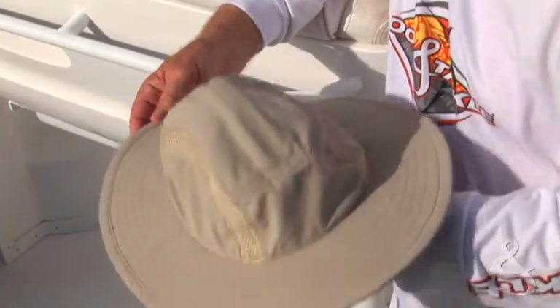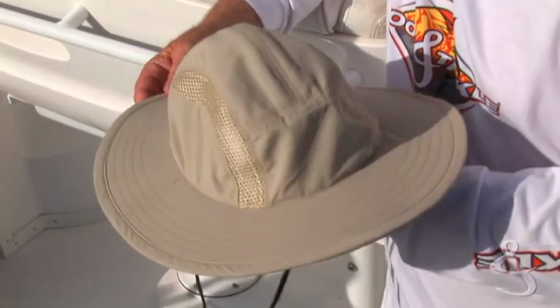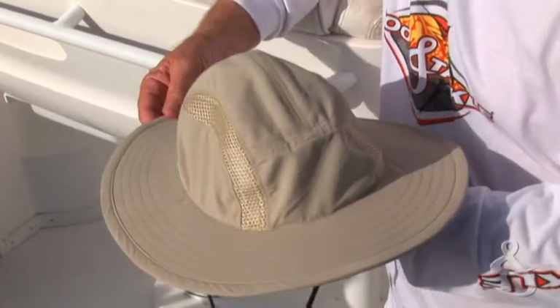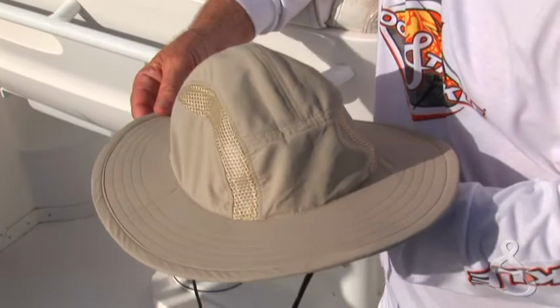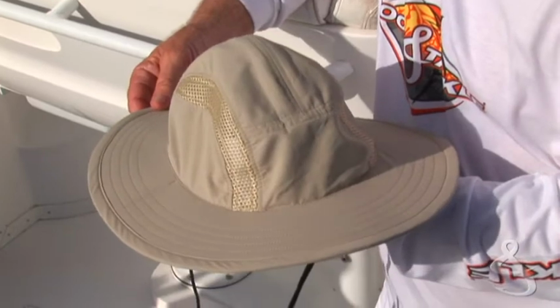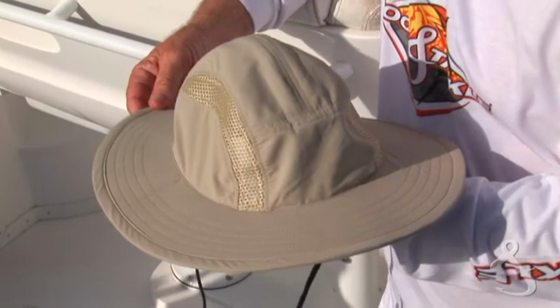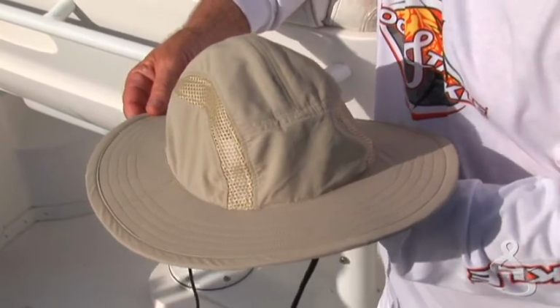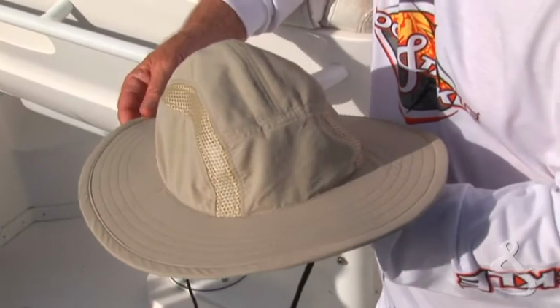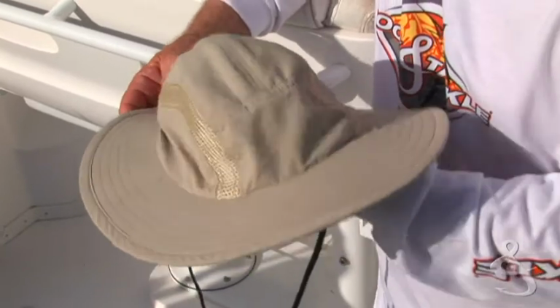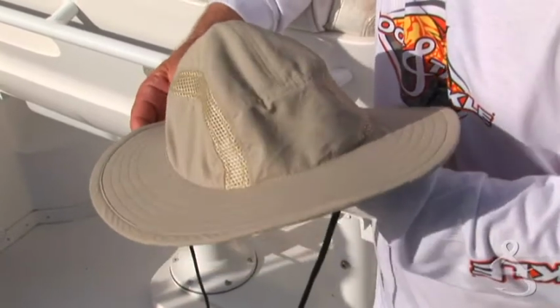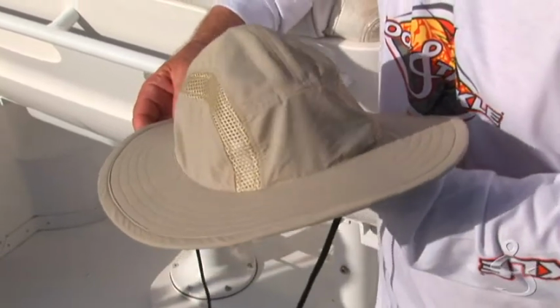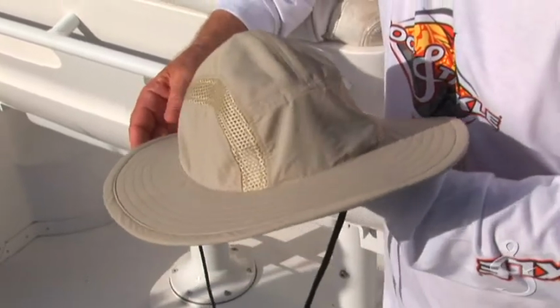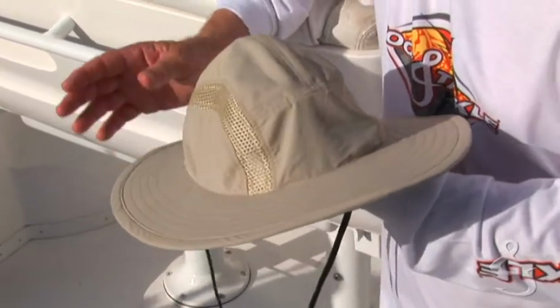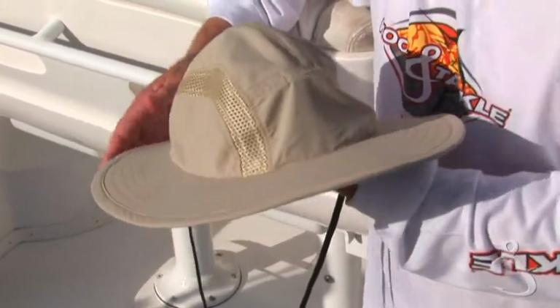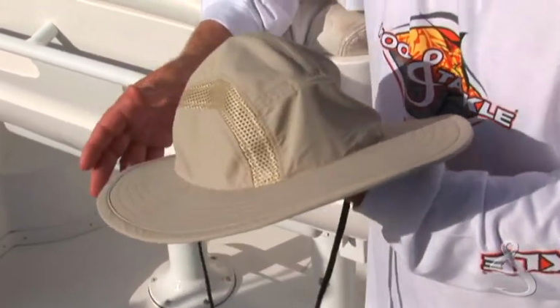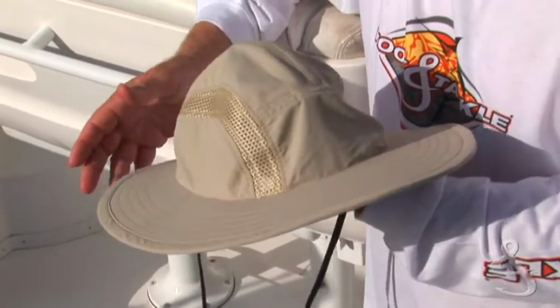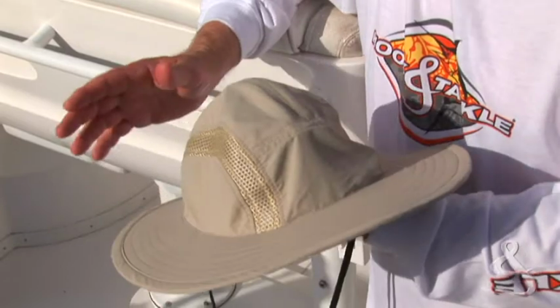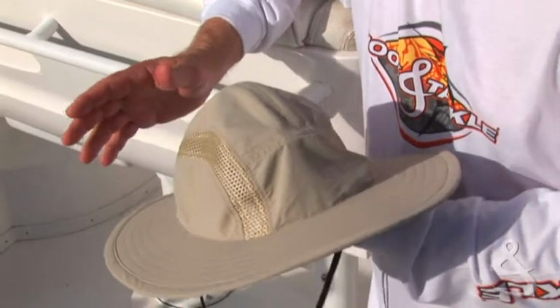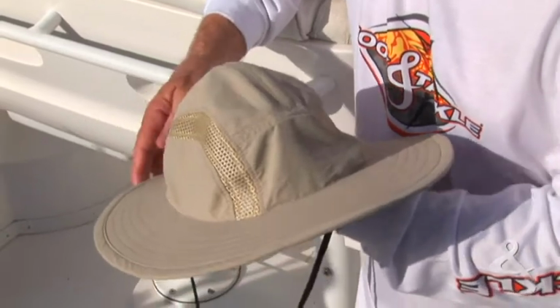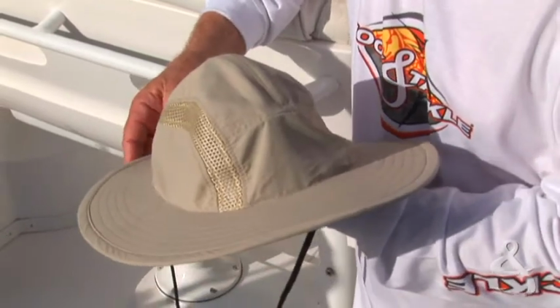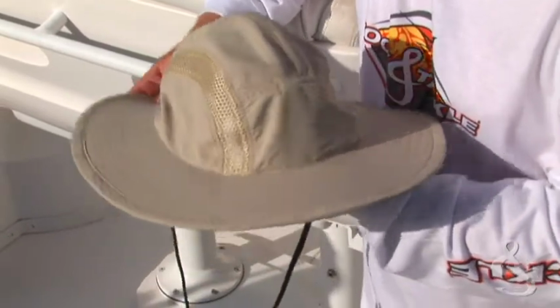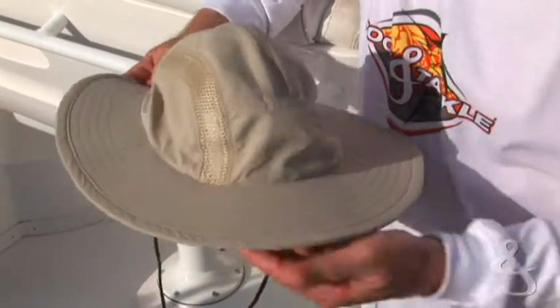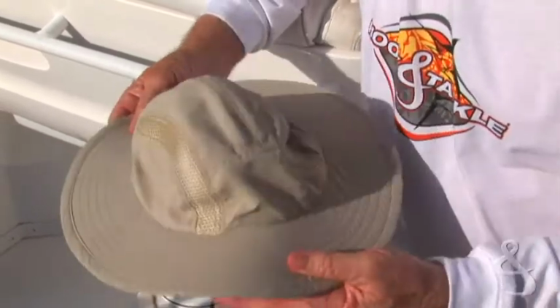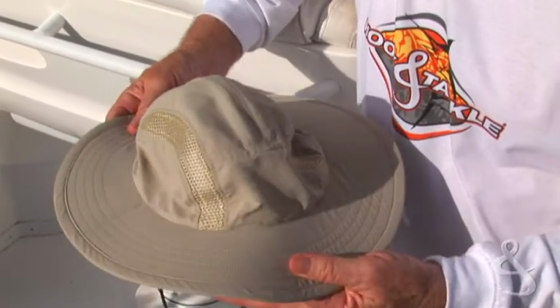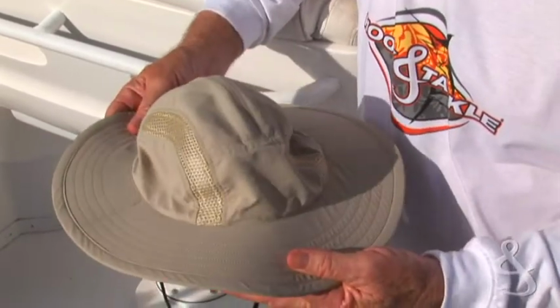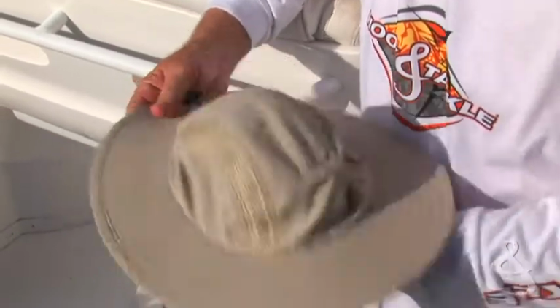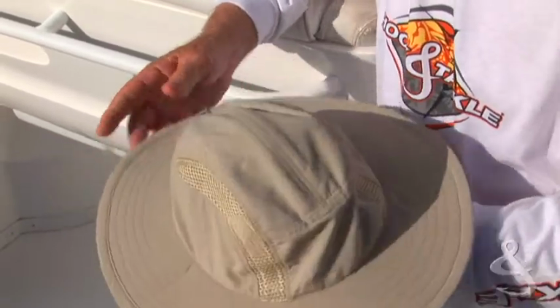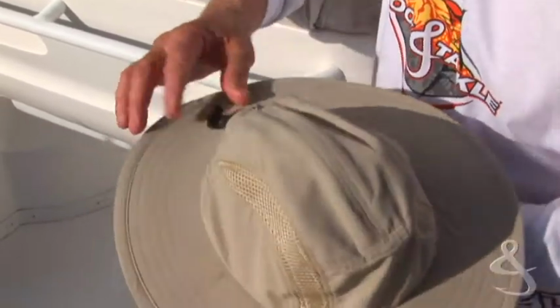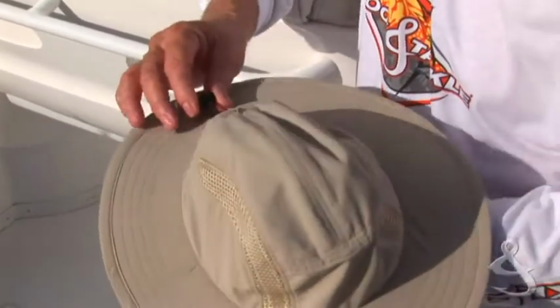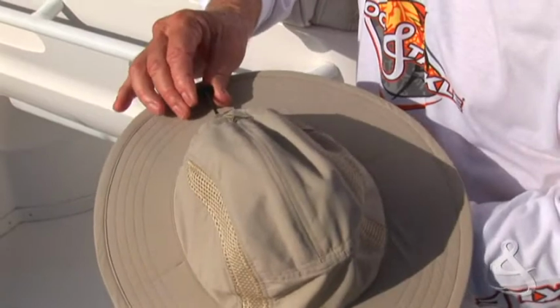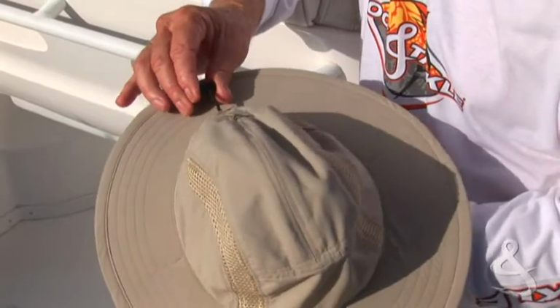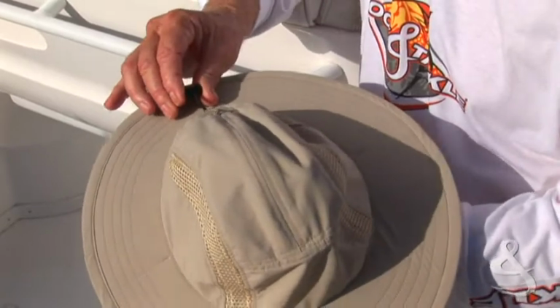It's 100% quick-dry rip-stop nylon. It has a UPF 50 plus sun protection rating — that's as high as you can get. It has a wide brim and an adjustable one-size-fits-all bungee.